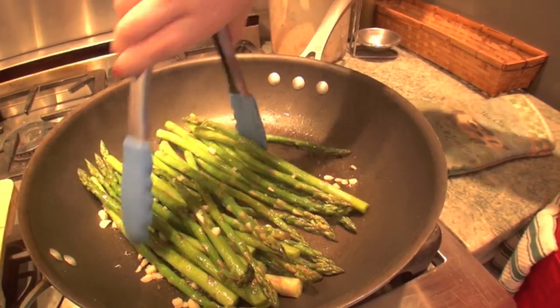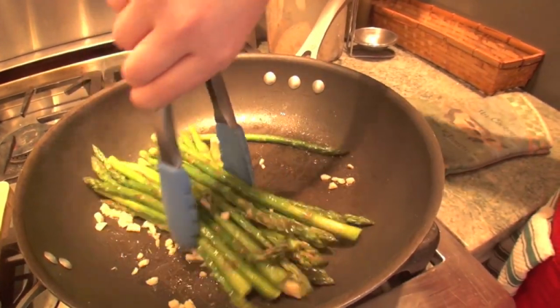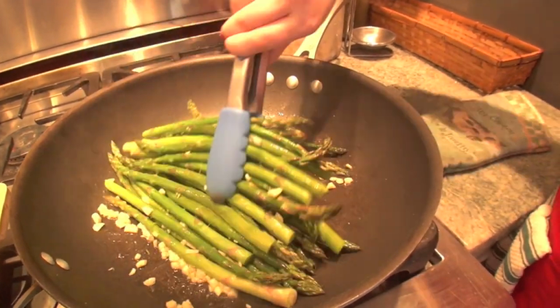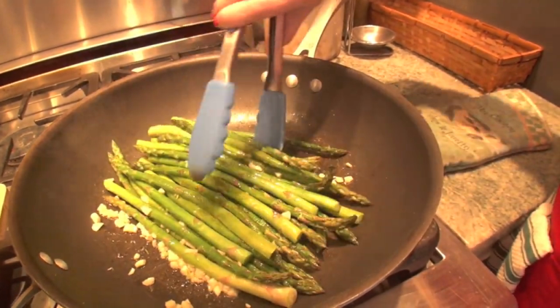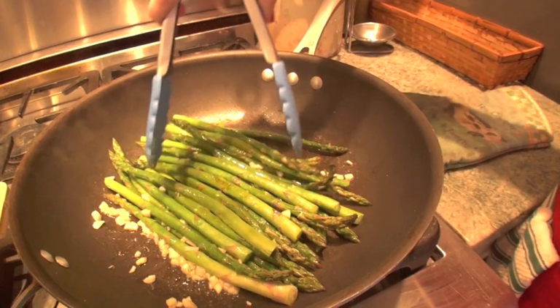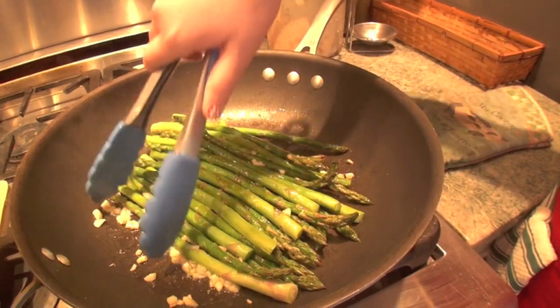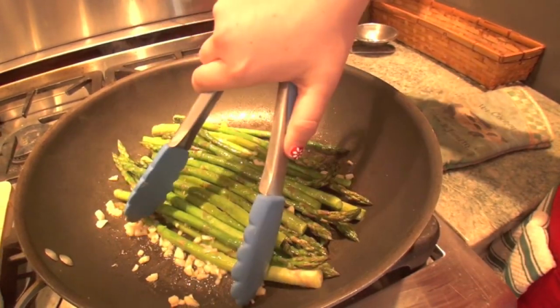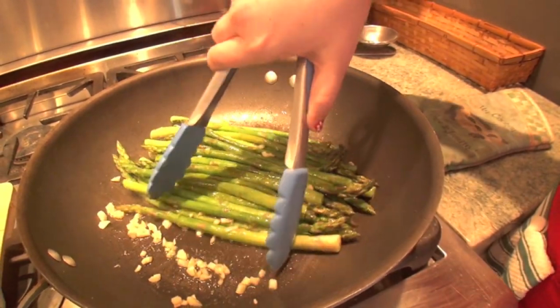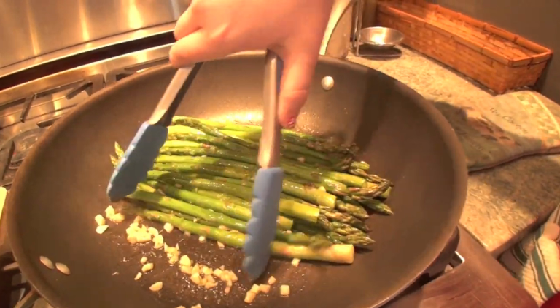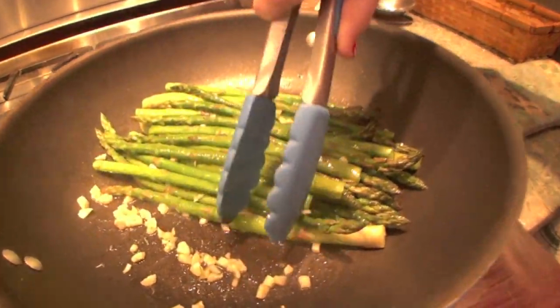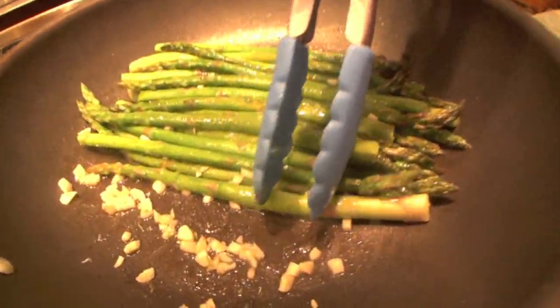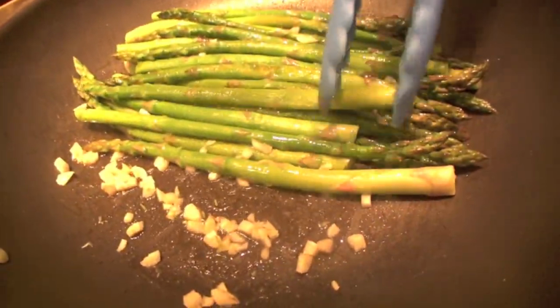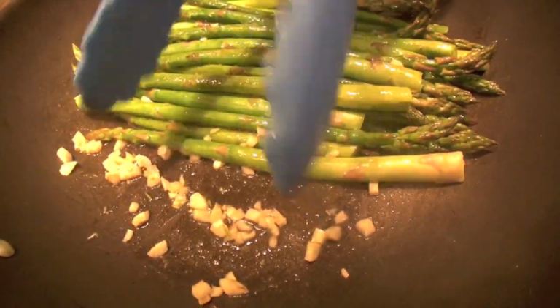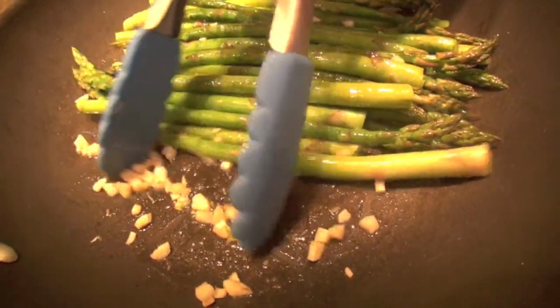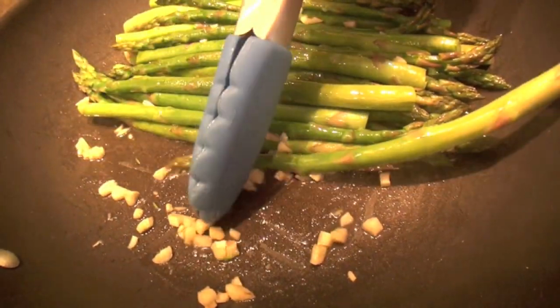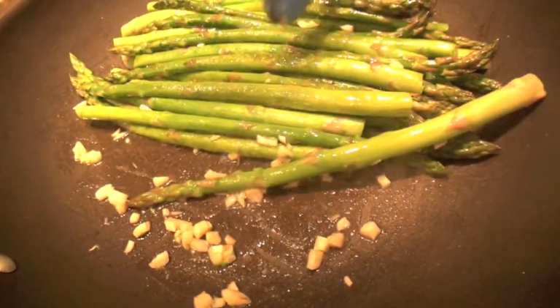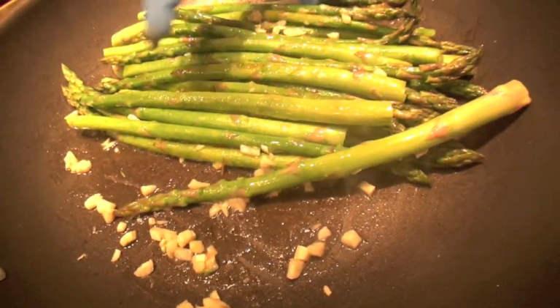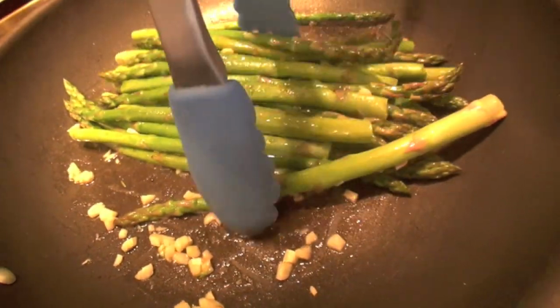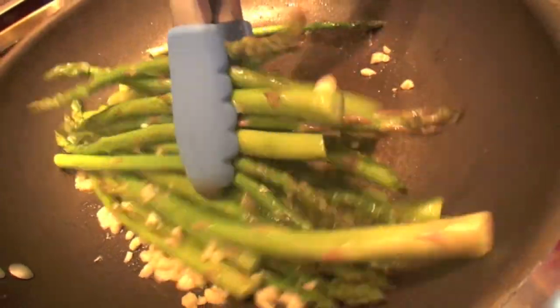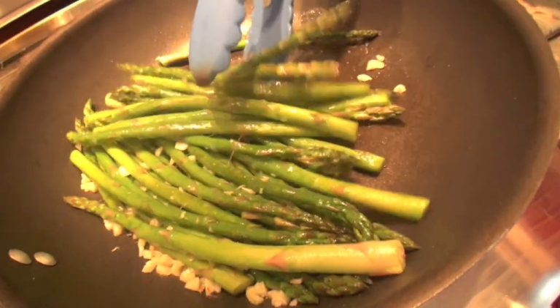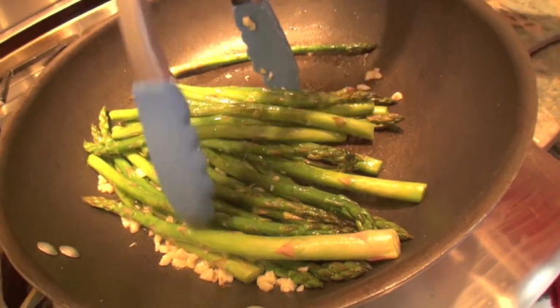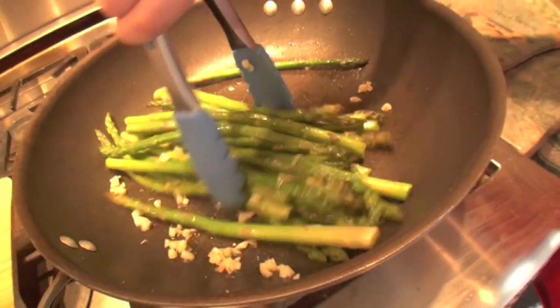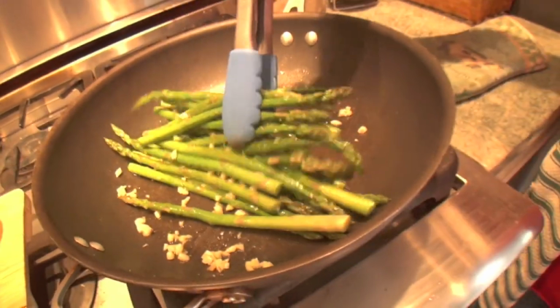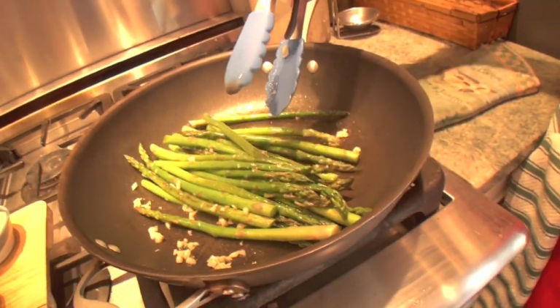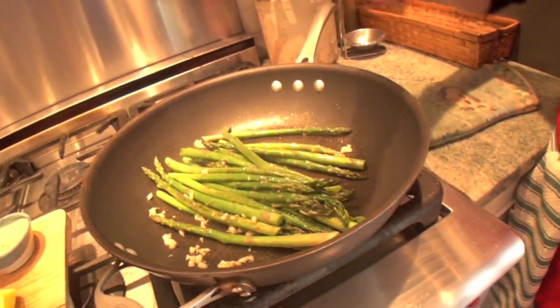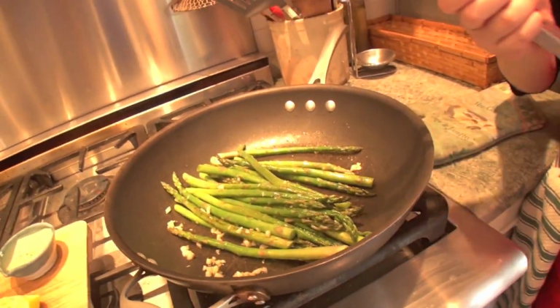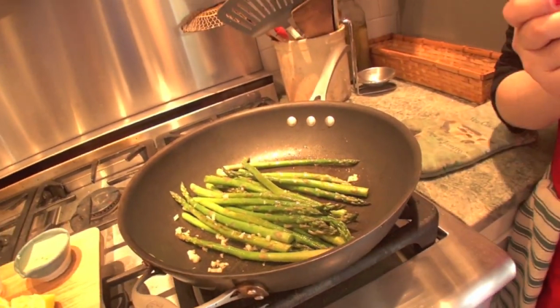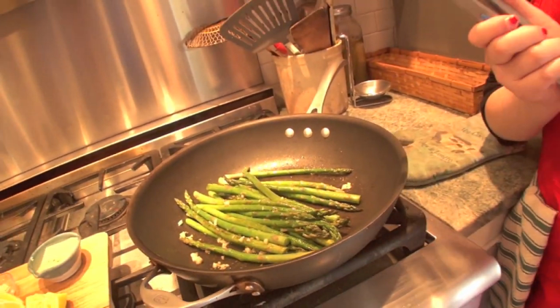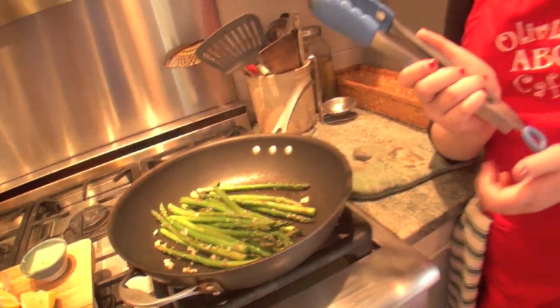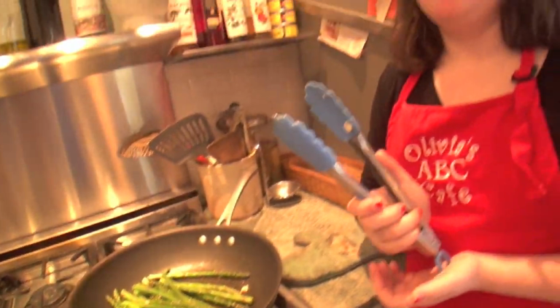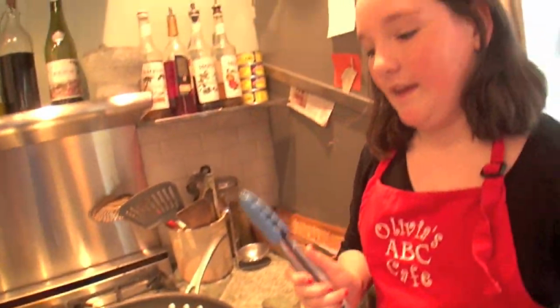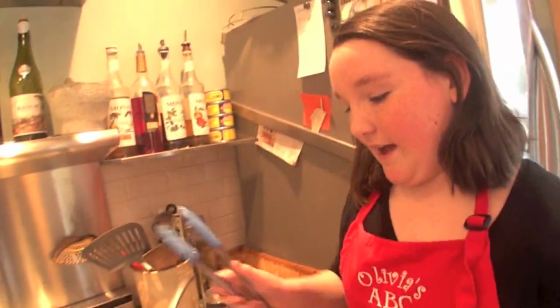As you can see, it's getting really nice and the garlic is starting to brown a bit. I don't want the garlic to burn so I'm going to keep a really close eye on this. This shouldn't need too long — maybe about one minute, if that.